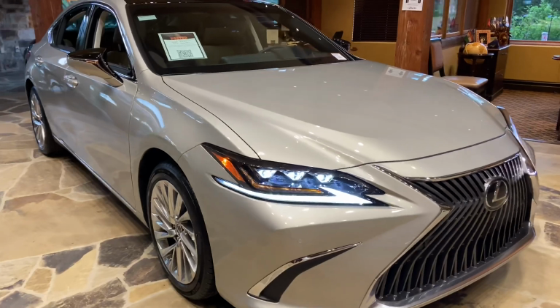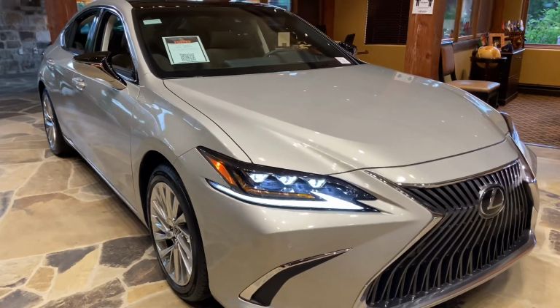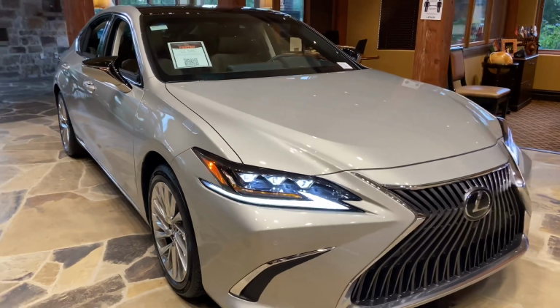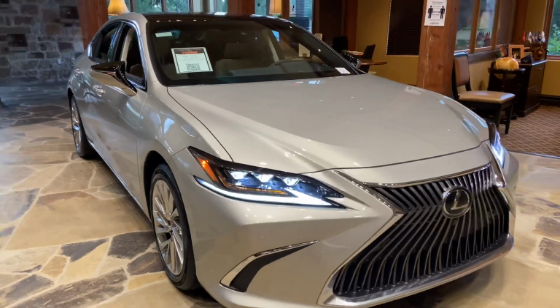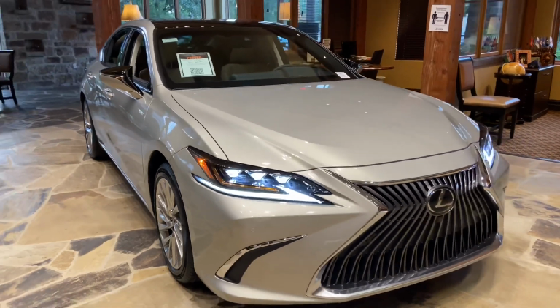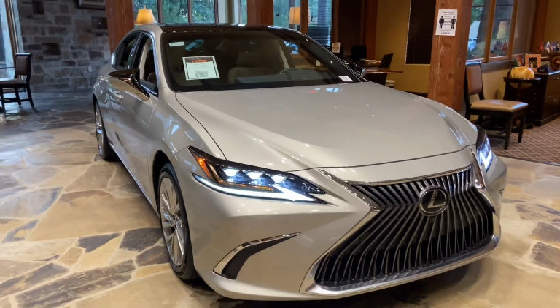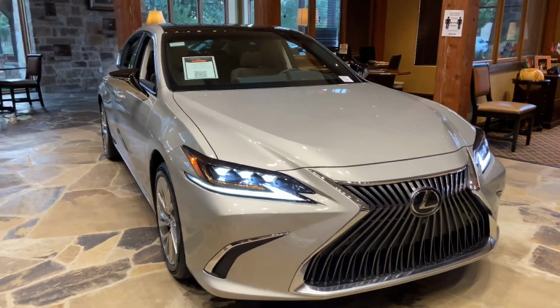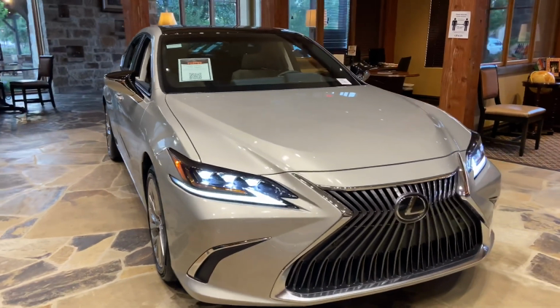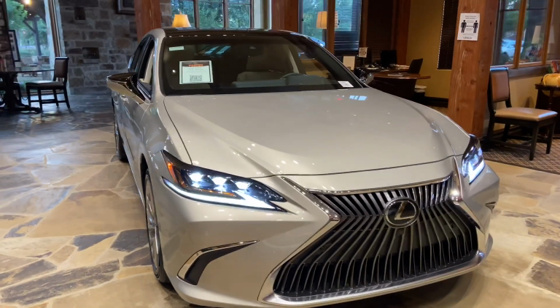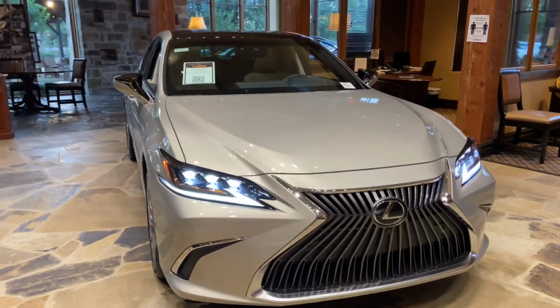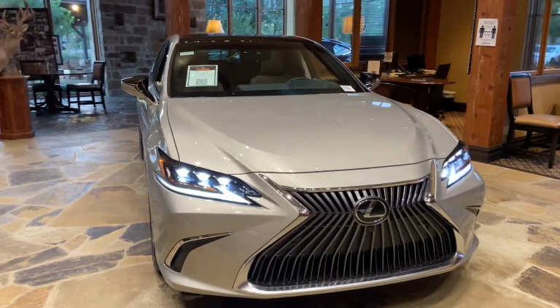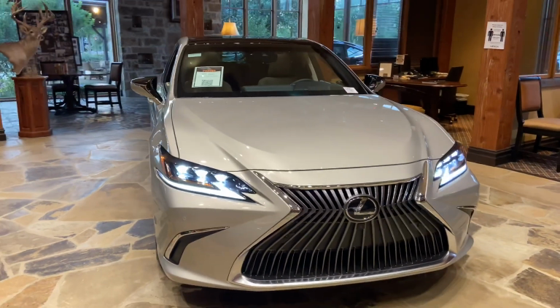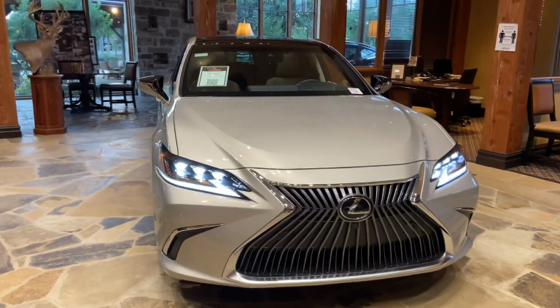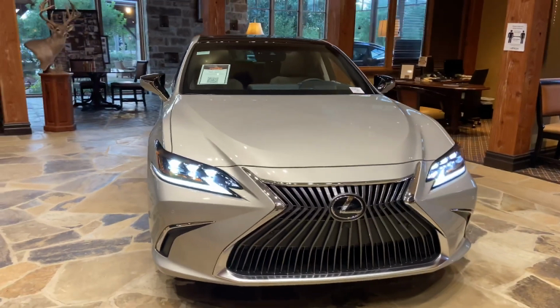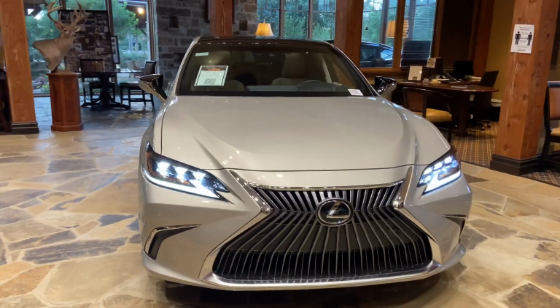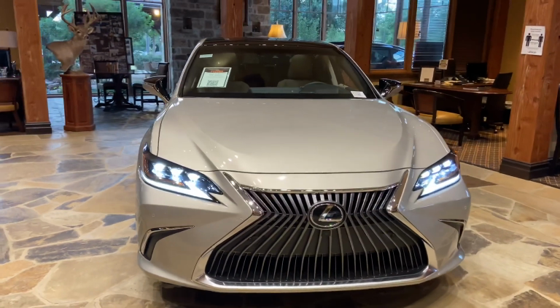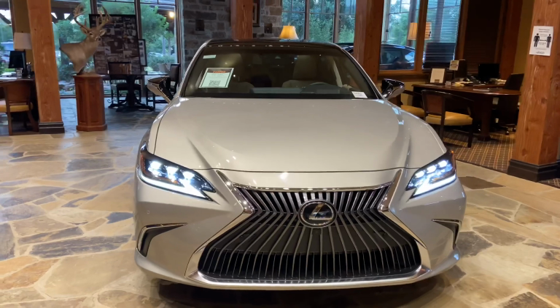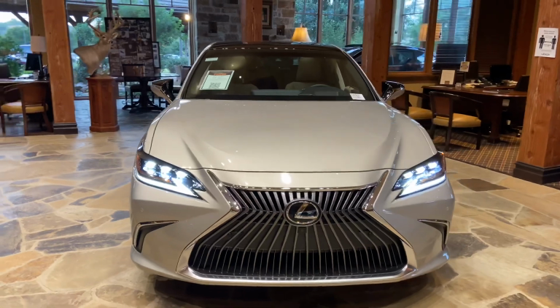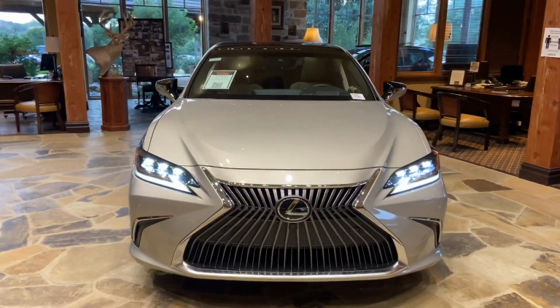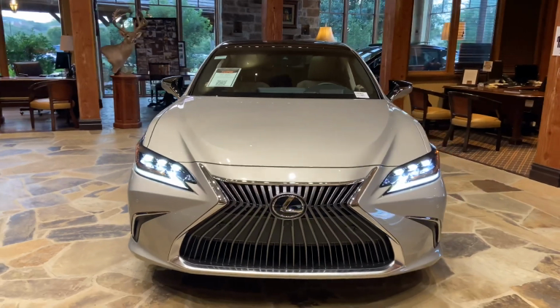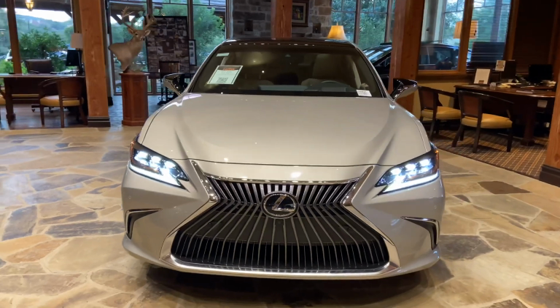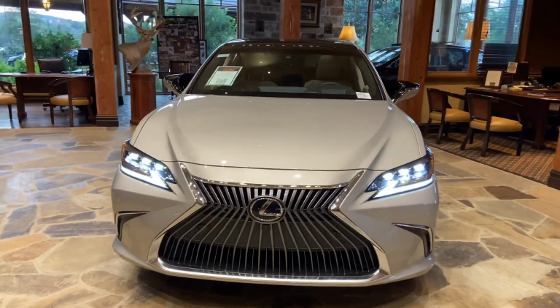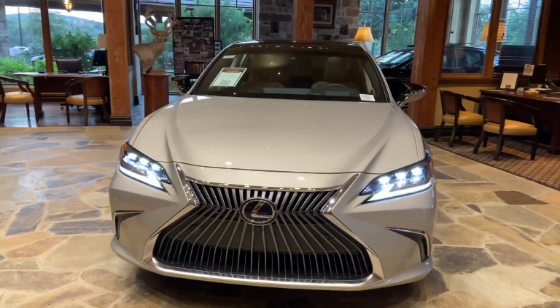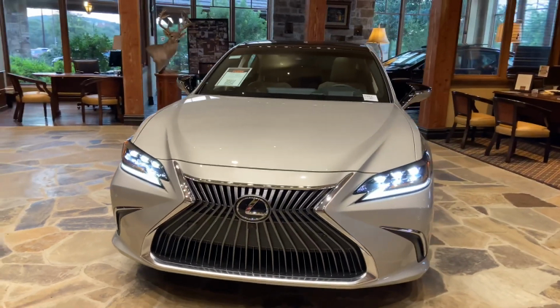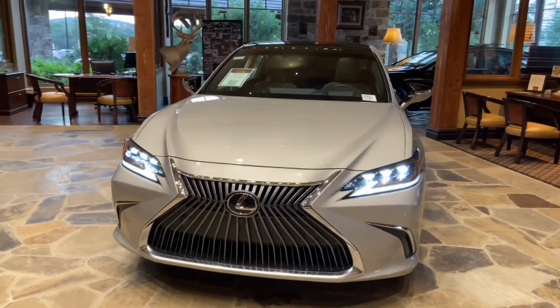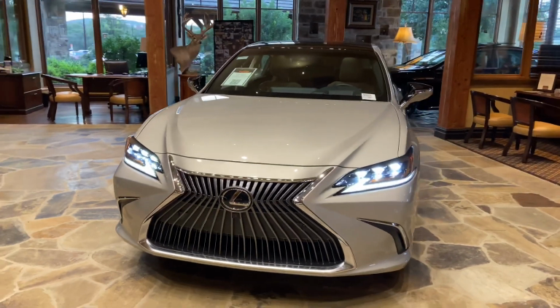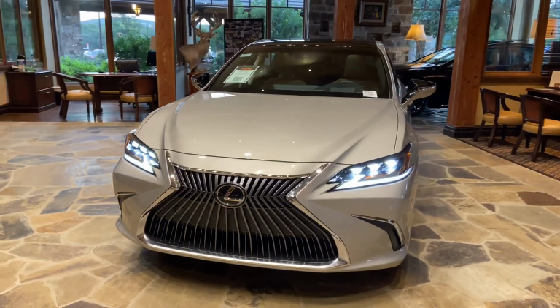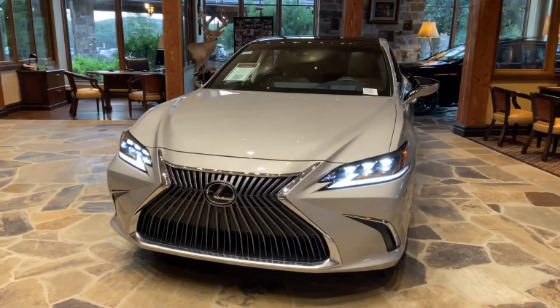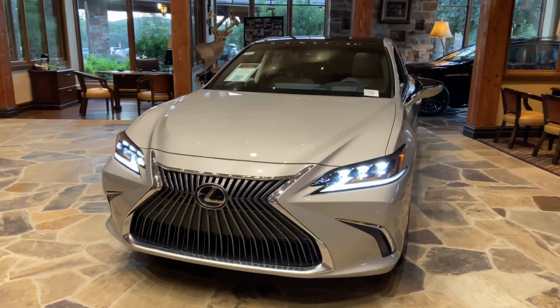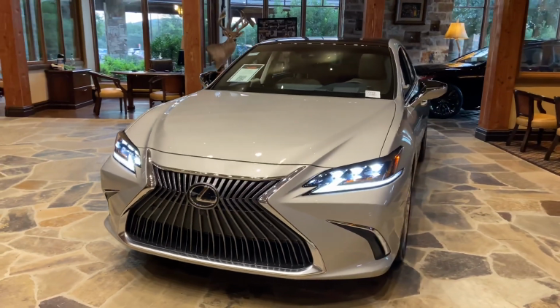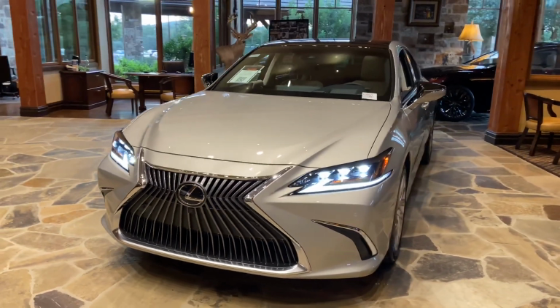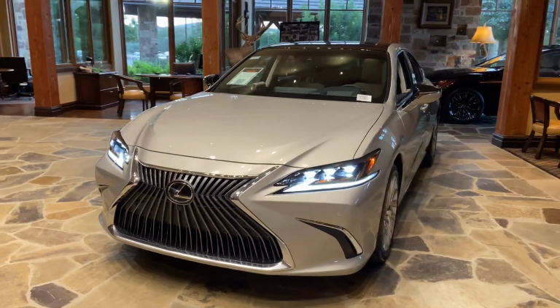On the front of the vehicle, we have our traditional Lexus spindle grille and our upgraded triple-beam LED headlights.